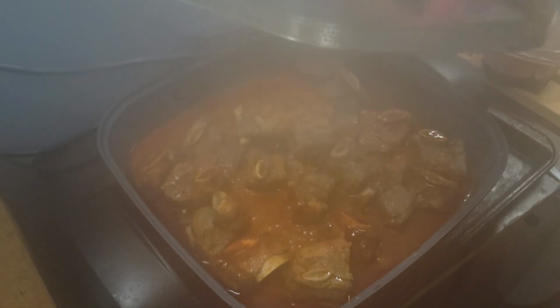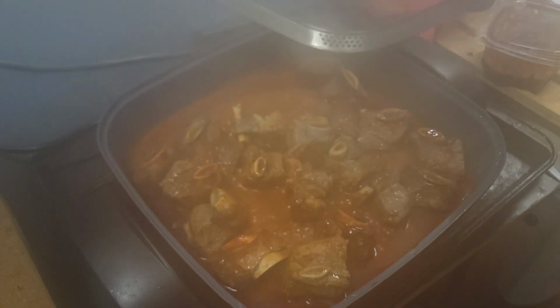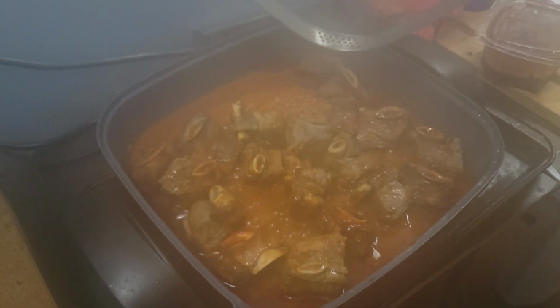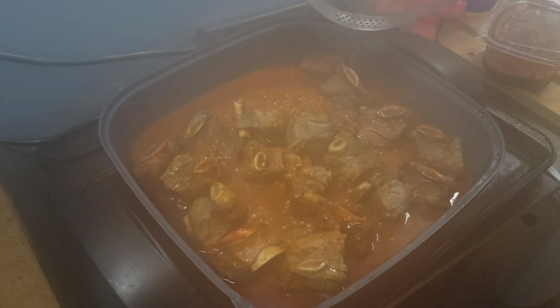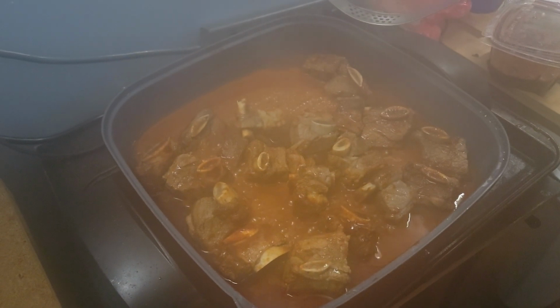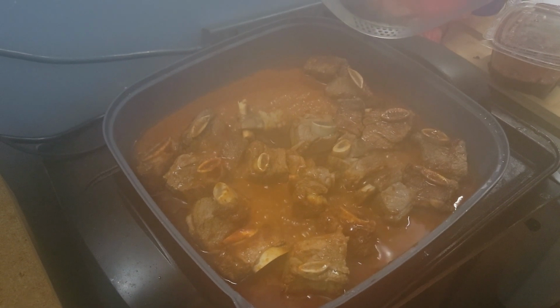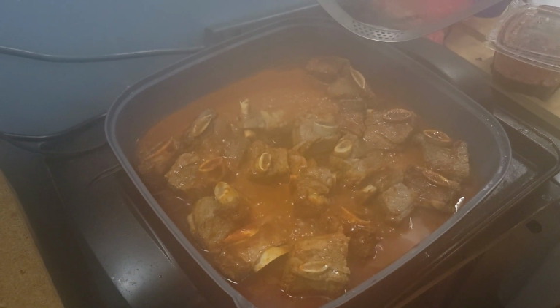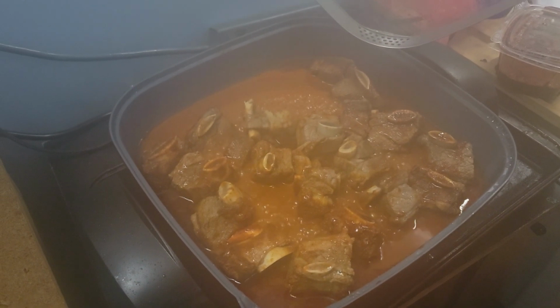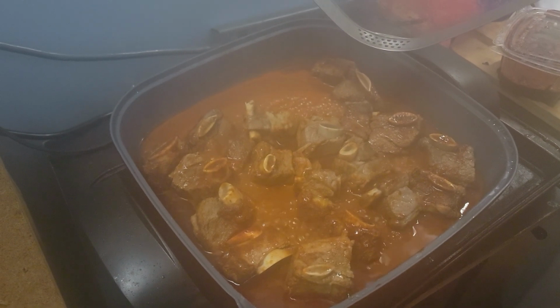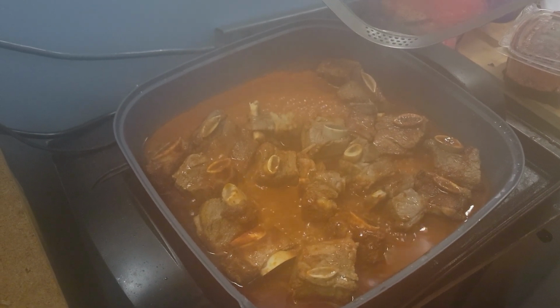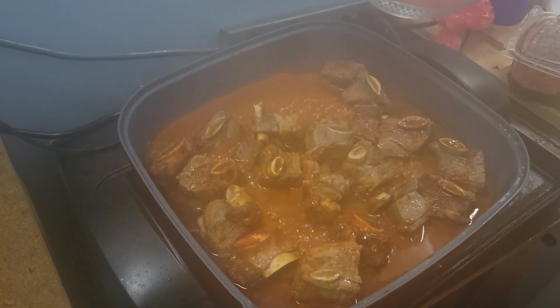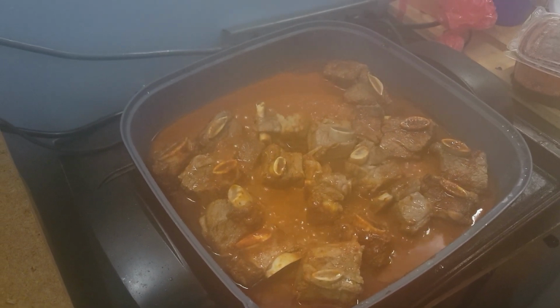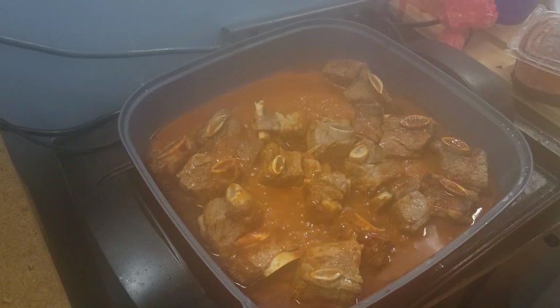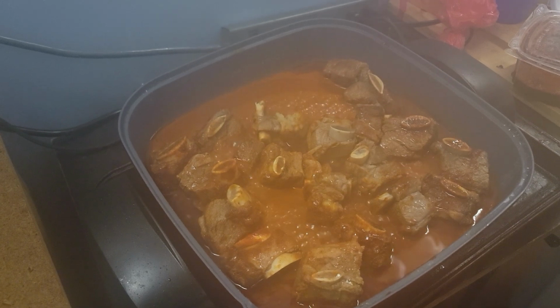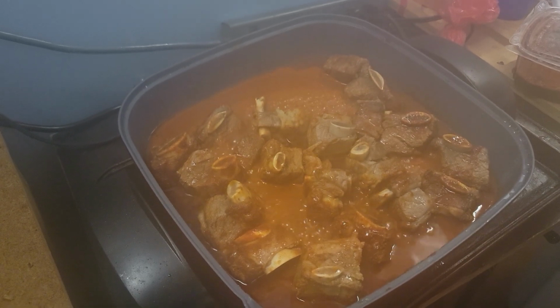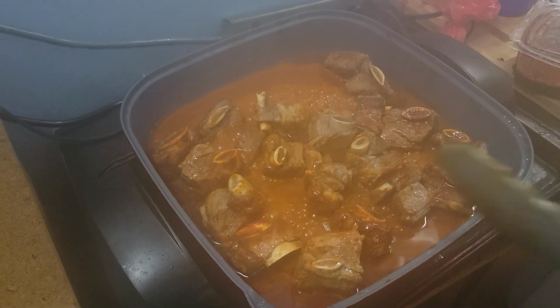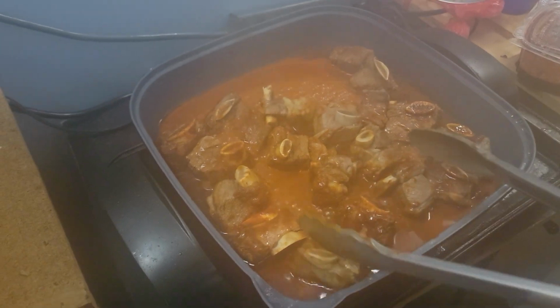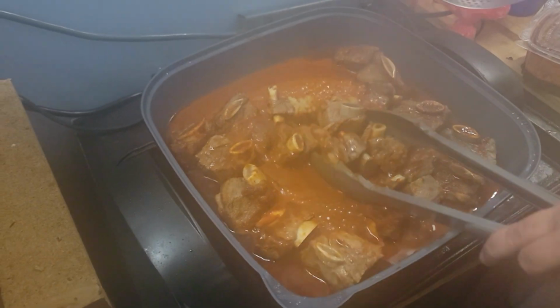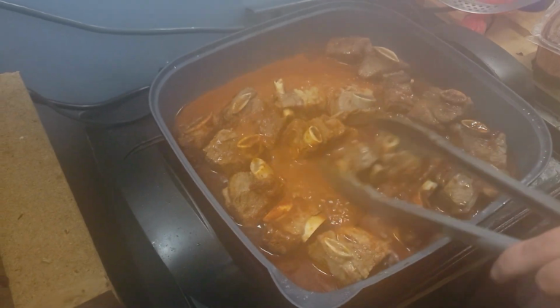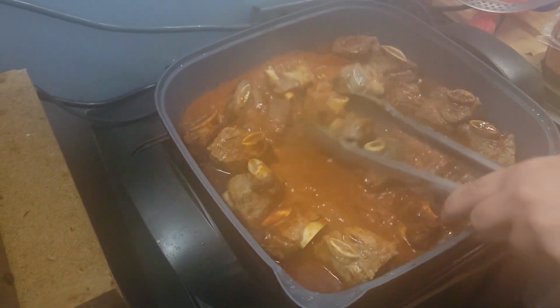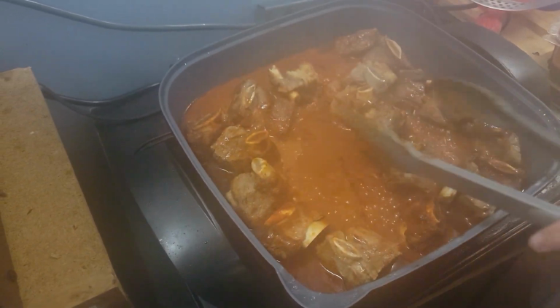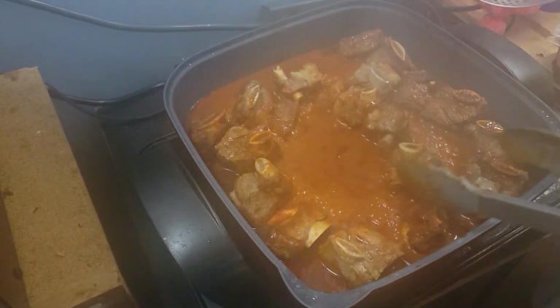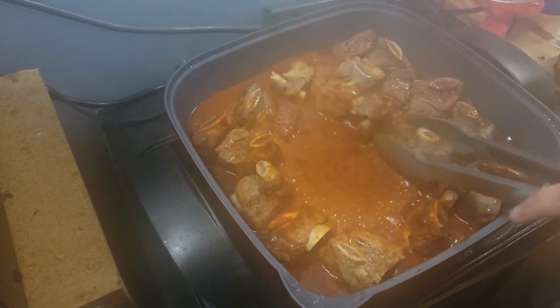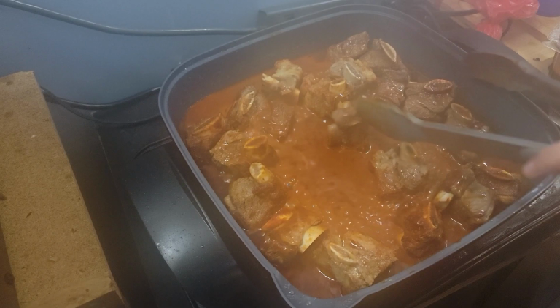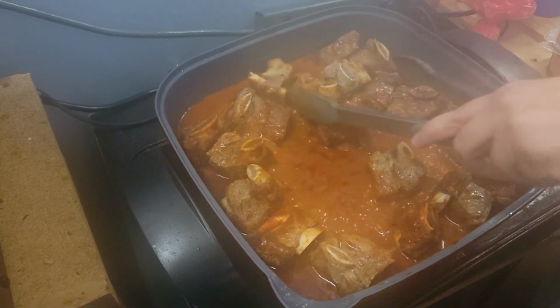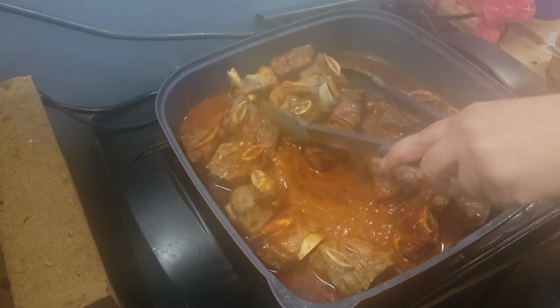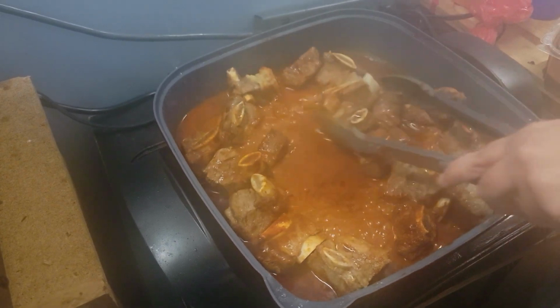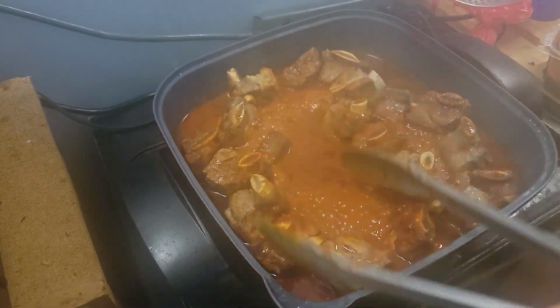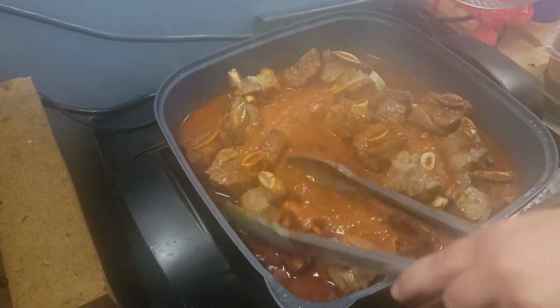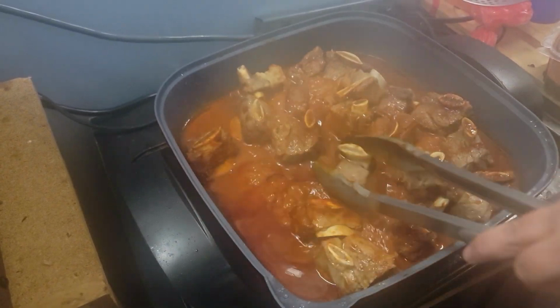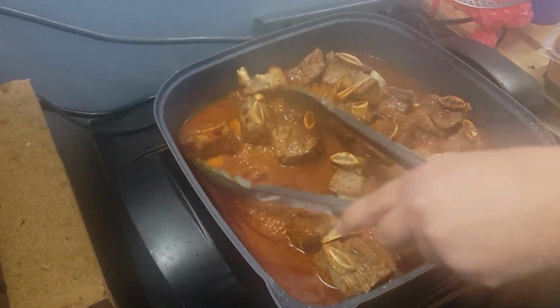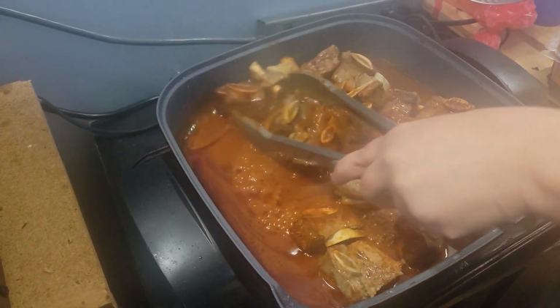We're making birria short rib, beef short ribs. You can do pork short ribs or beef short ribs here at our office — it might really be a kitchen, but we do quick tryouts here. The skillet, electric skillet.